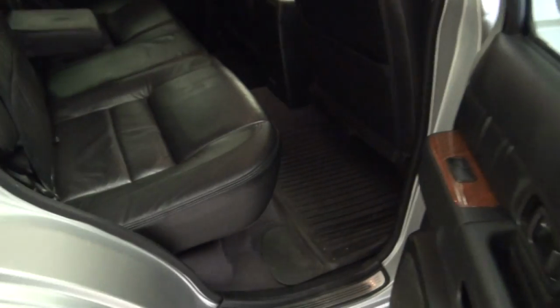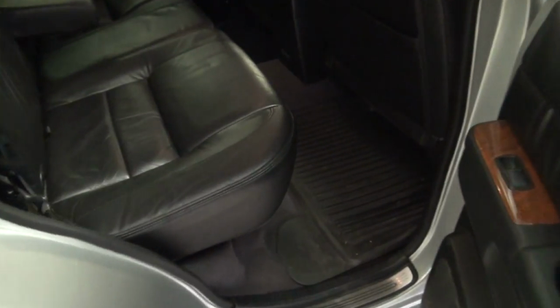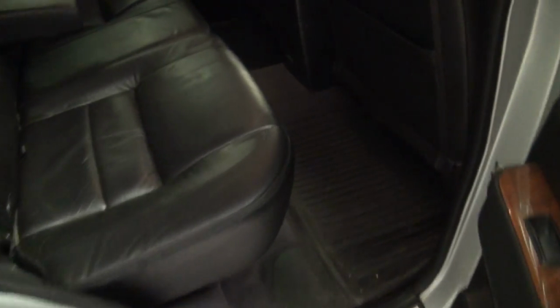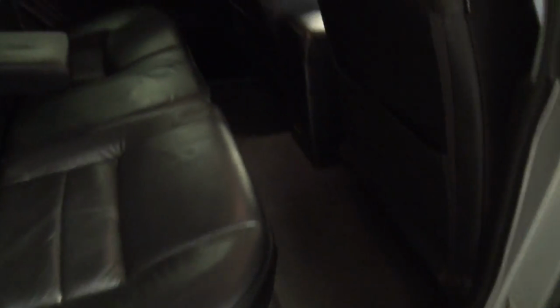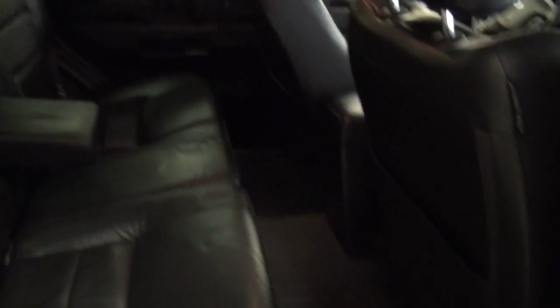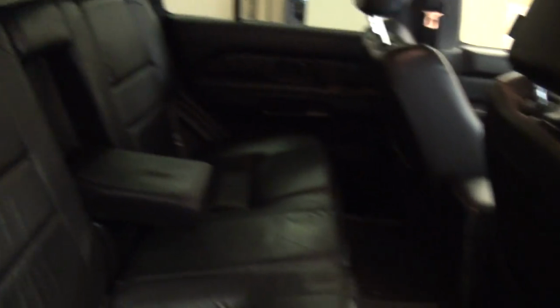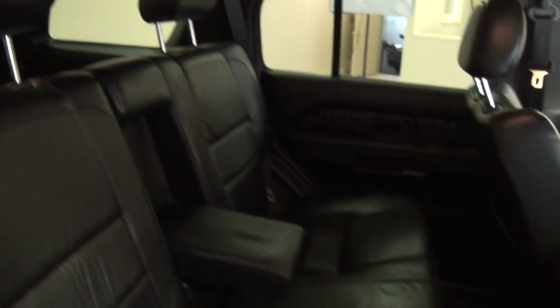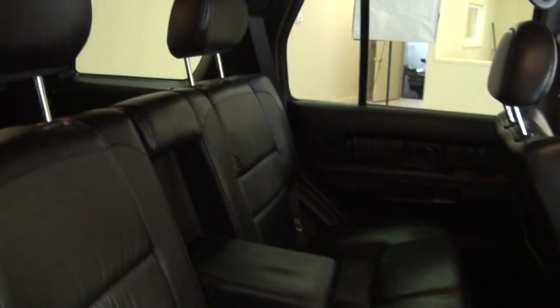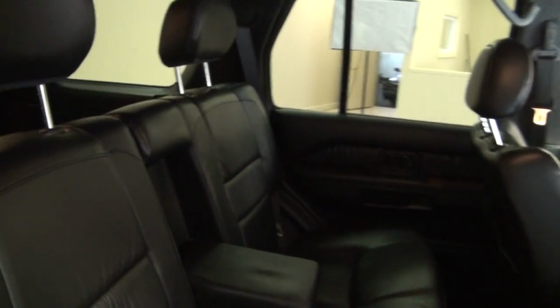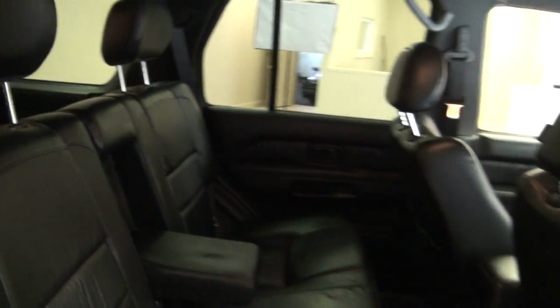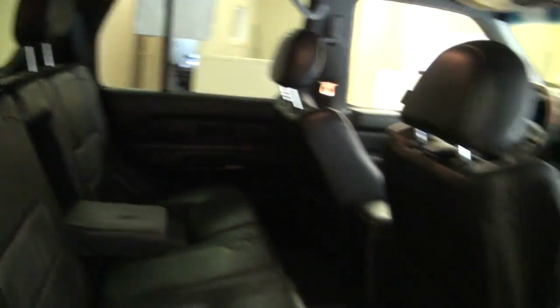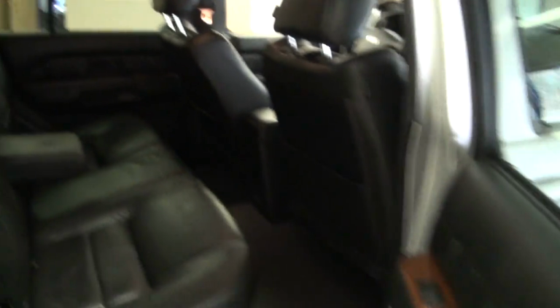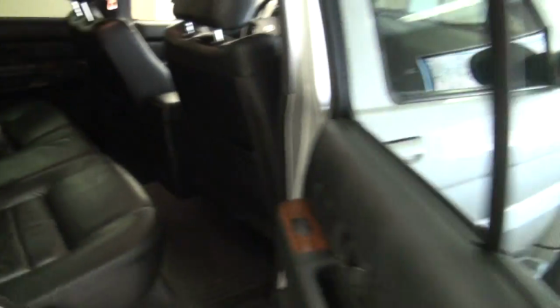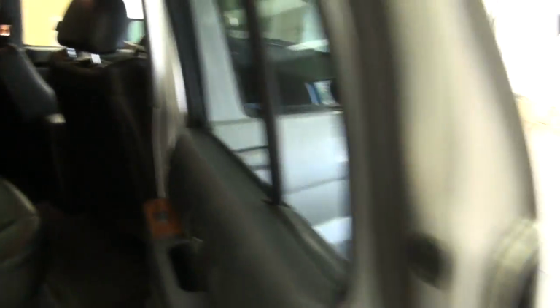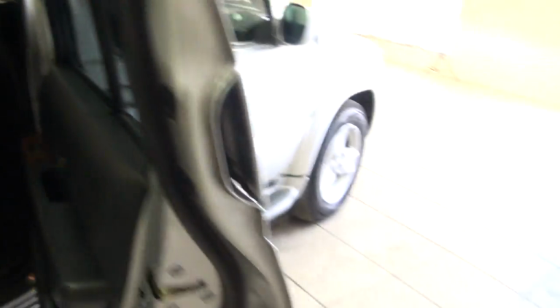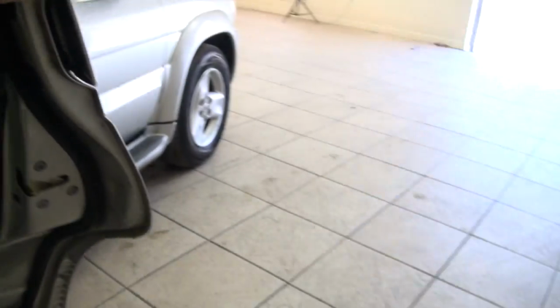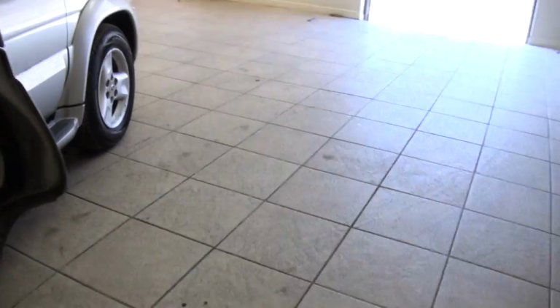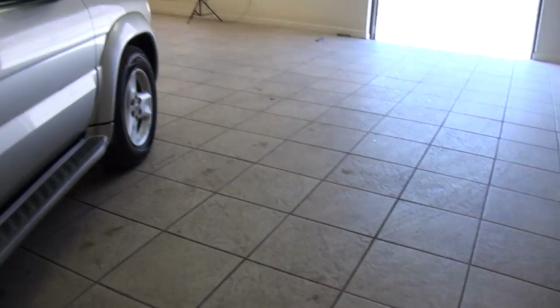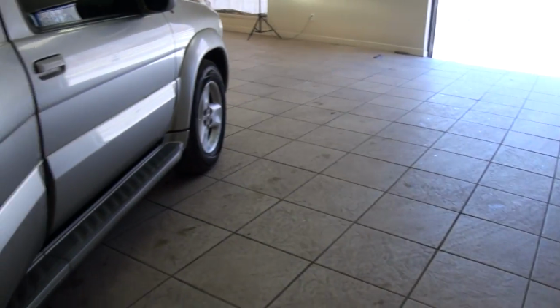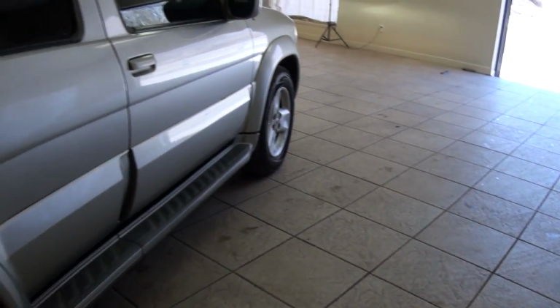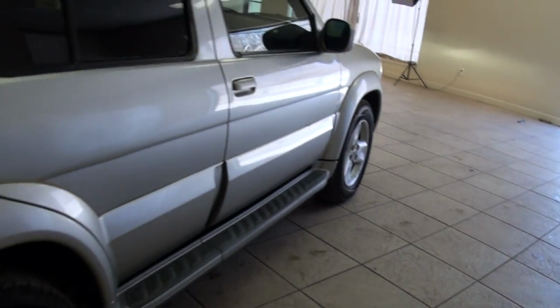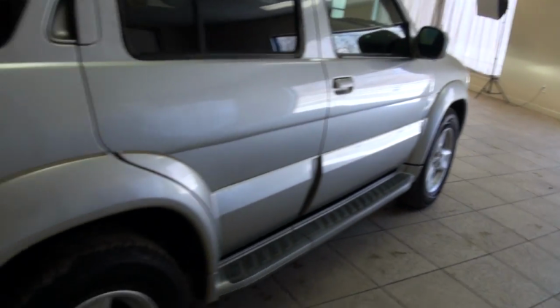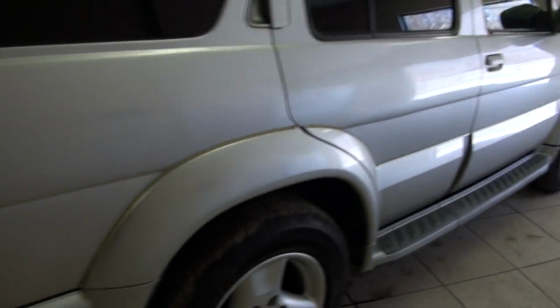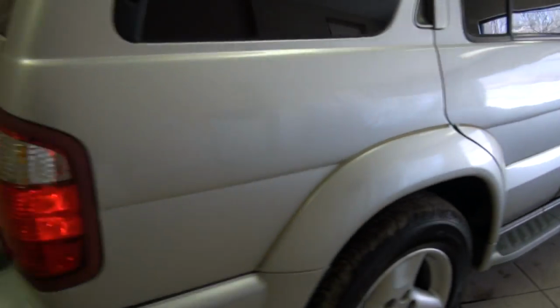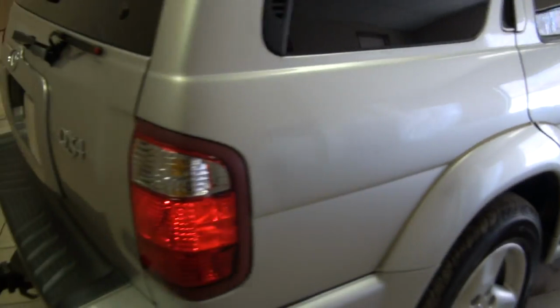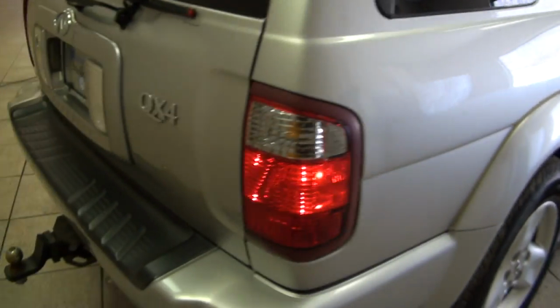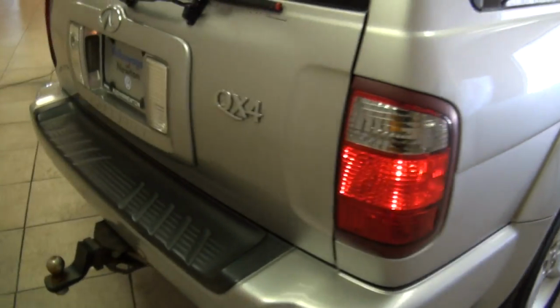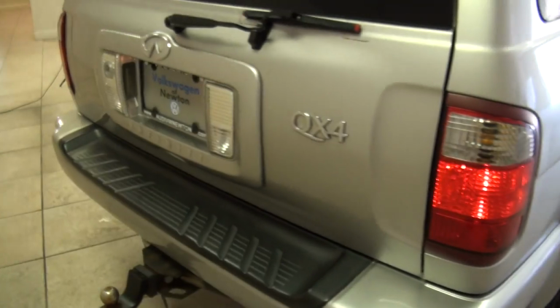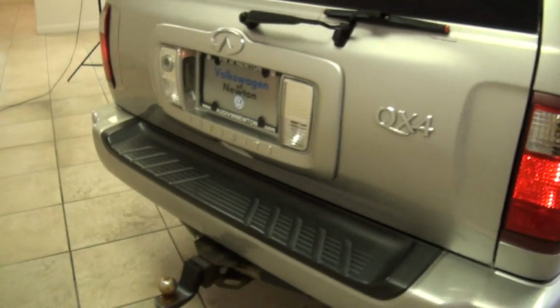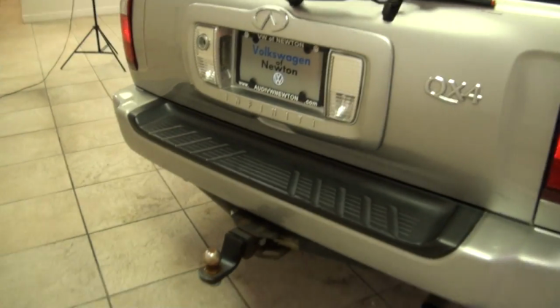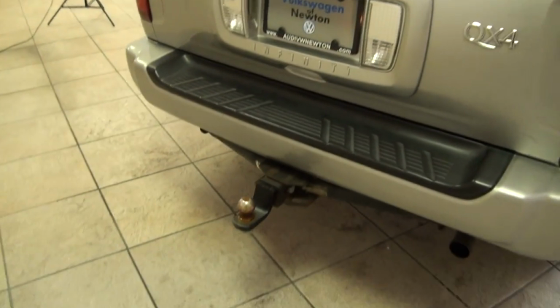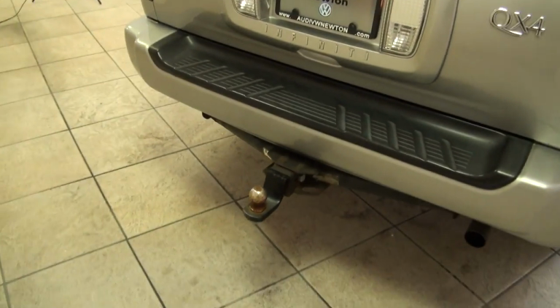And actually the factory carpet is in the rear too, I'll show you that in a second. Leather is in phenomenal shape — love the black. Also has a trailer hitch.